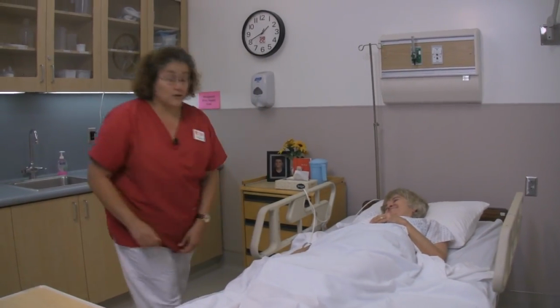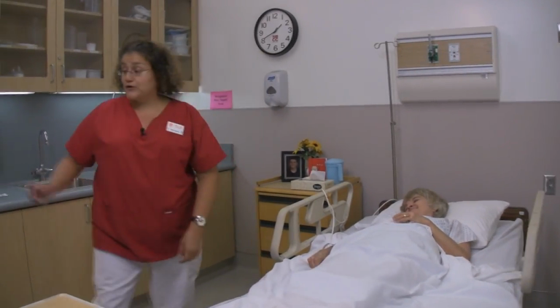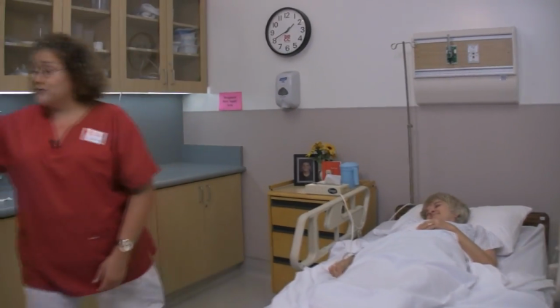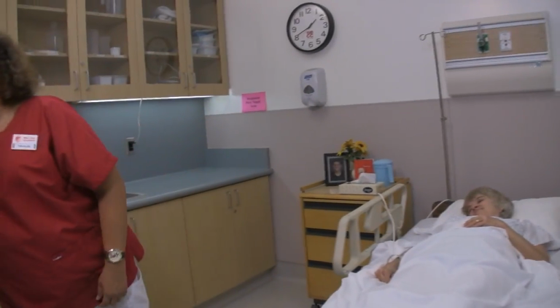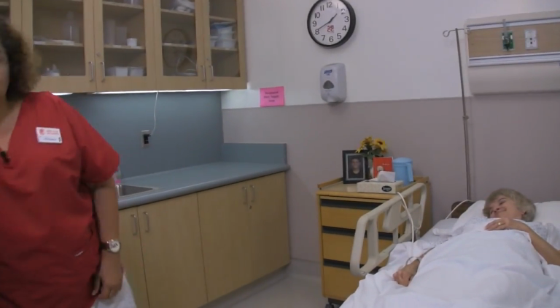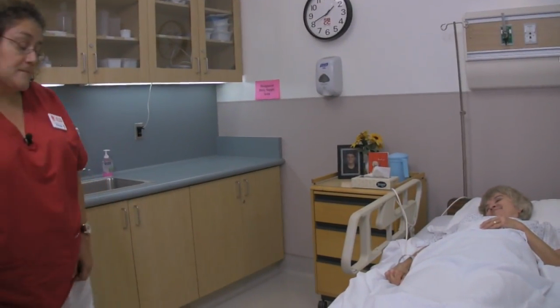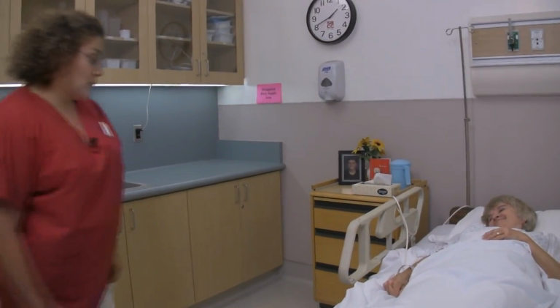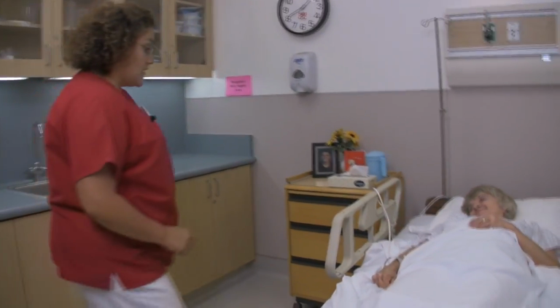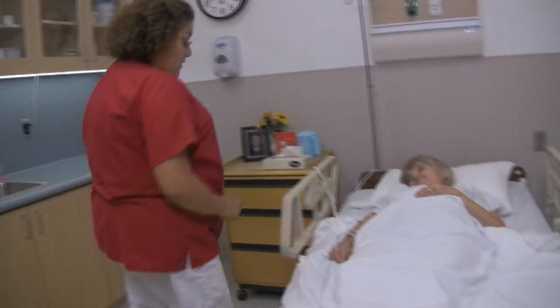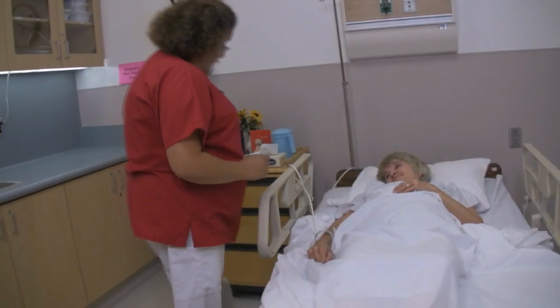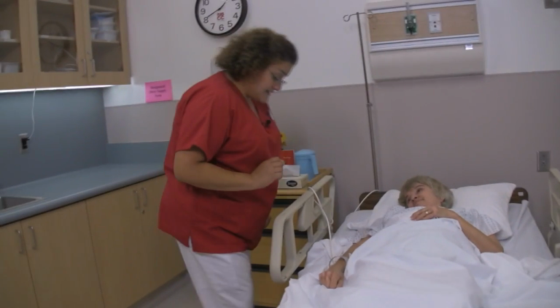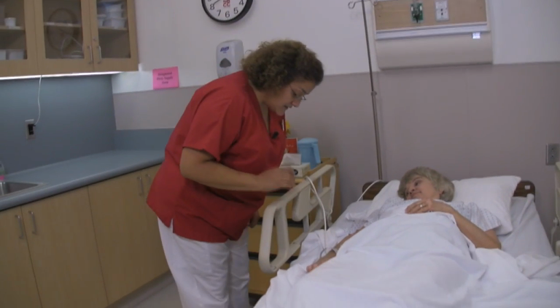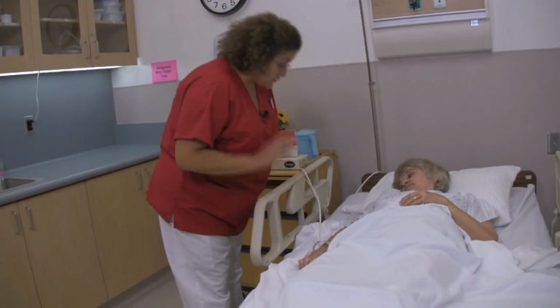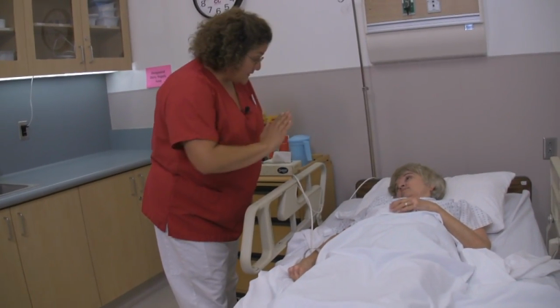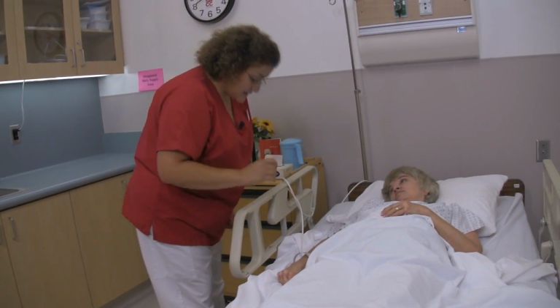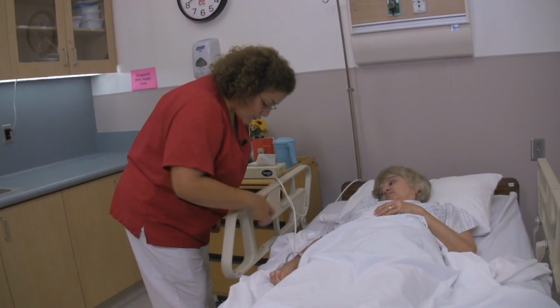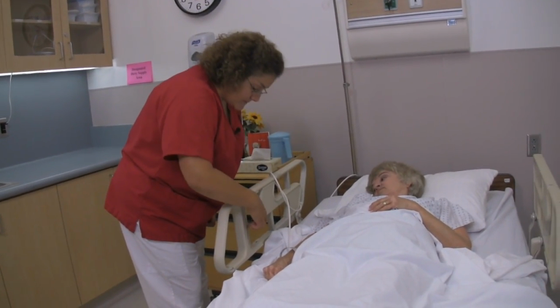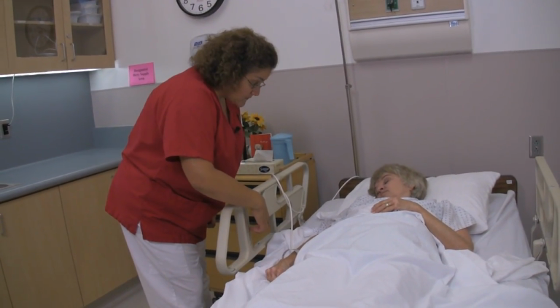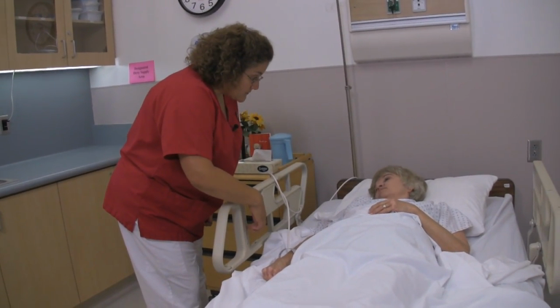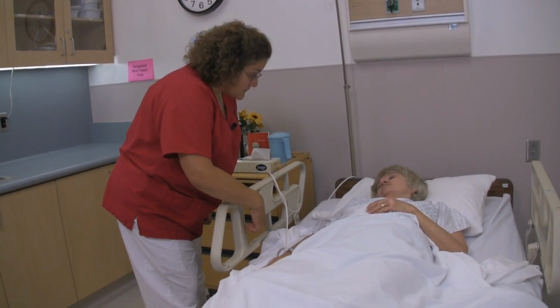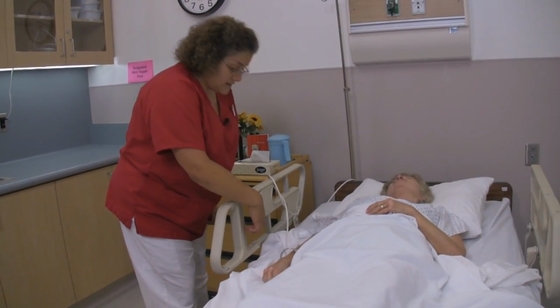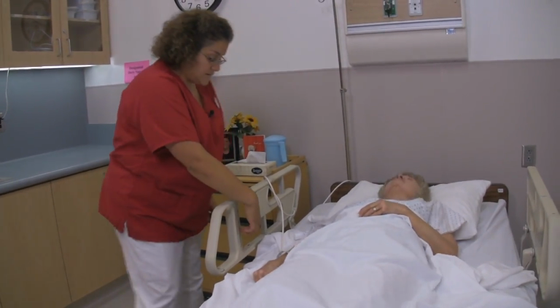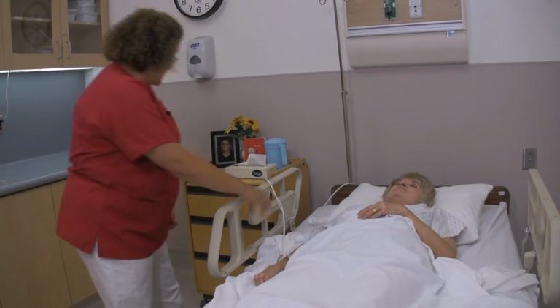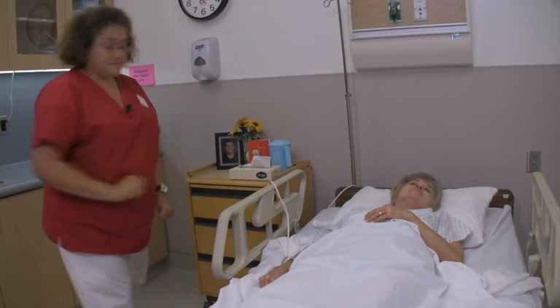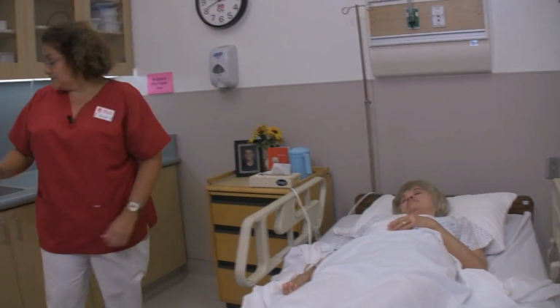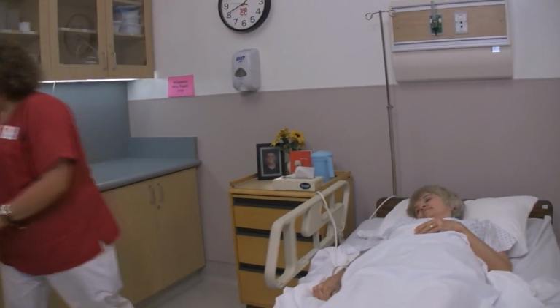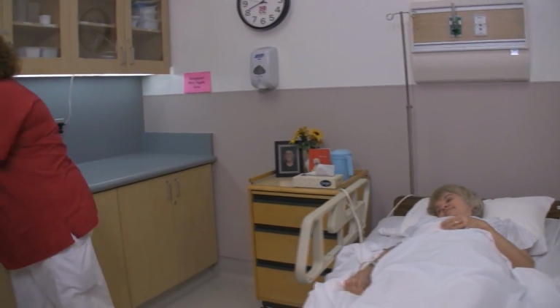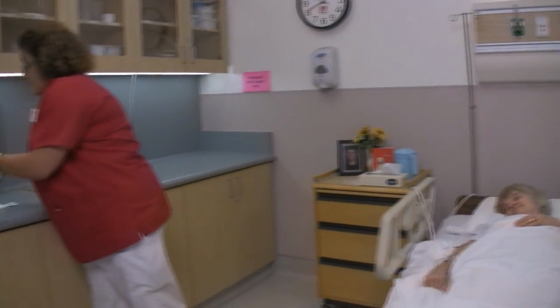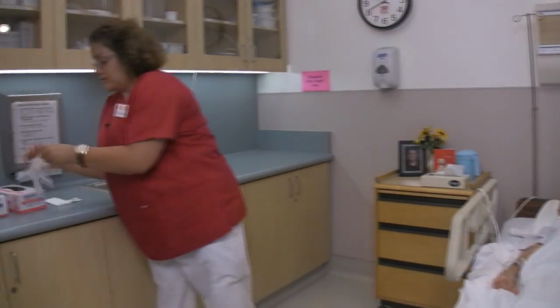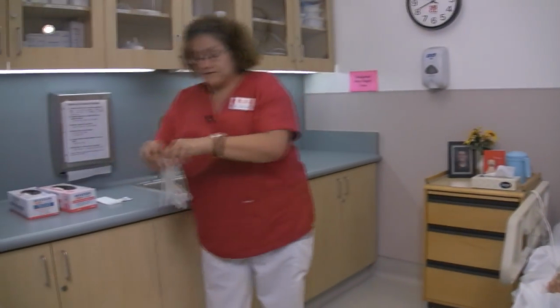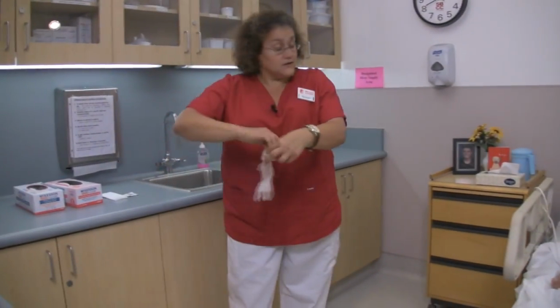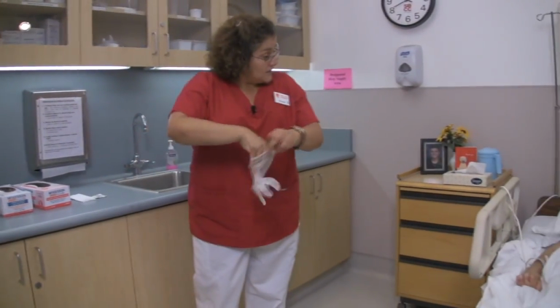I'm going to pull the curtain for privacy. Next I need to make sure that the head of the bed is lowered. I'm going to put some gloves on.